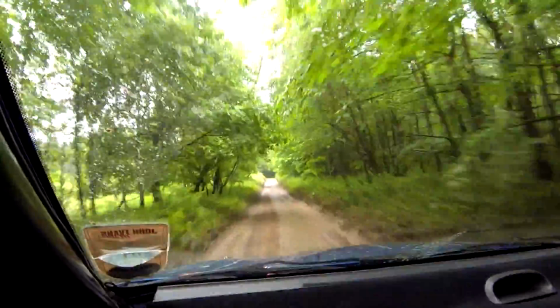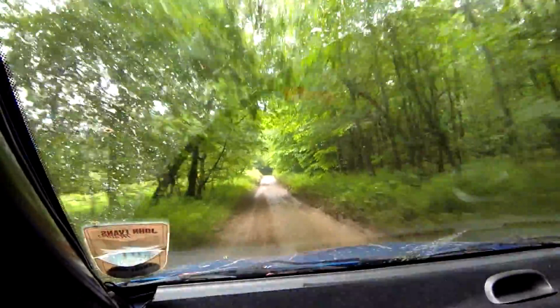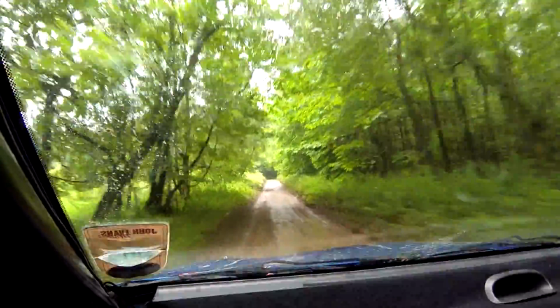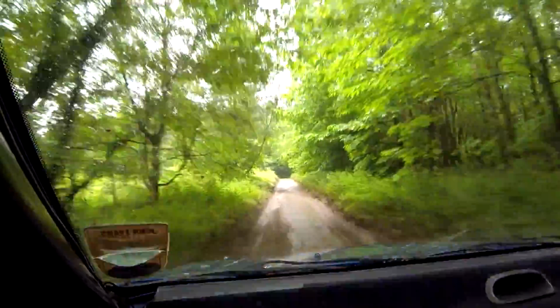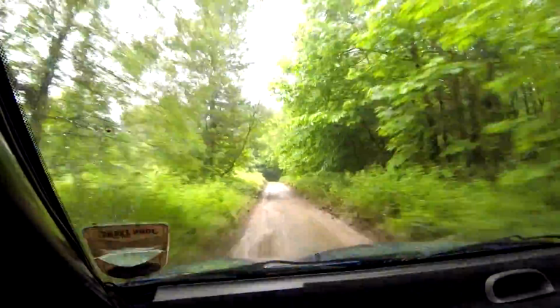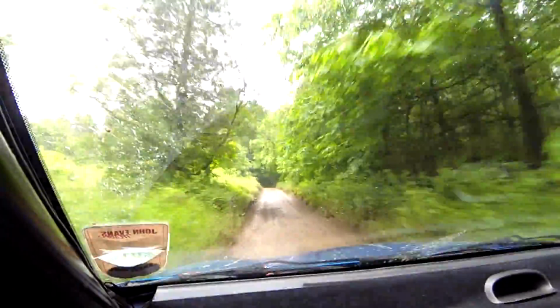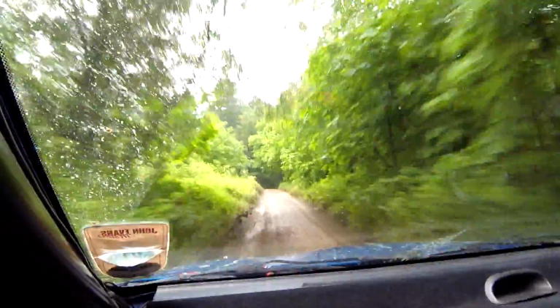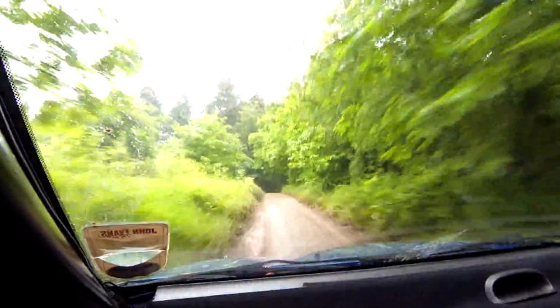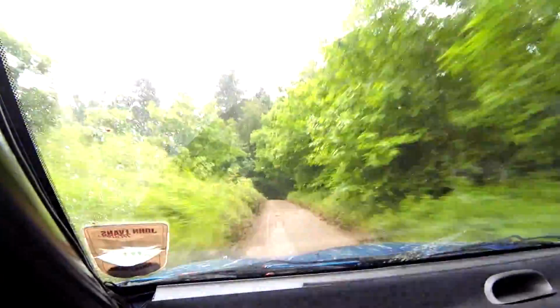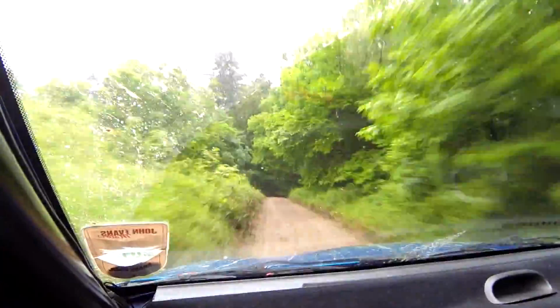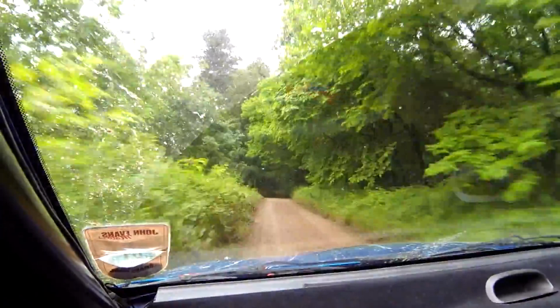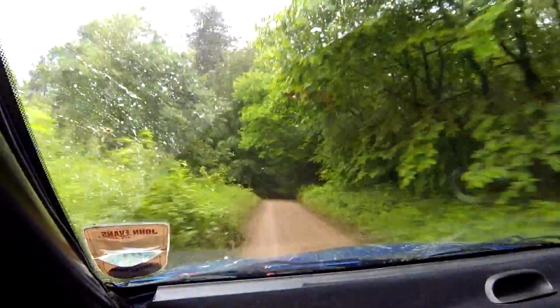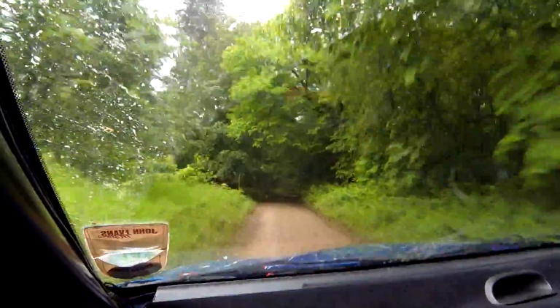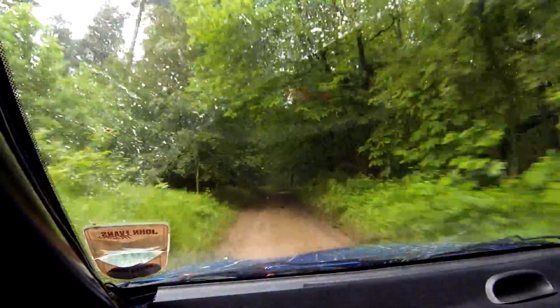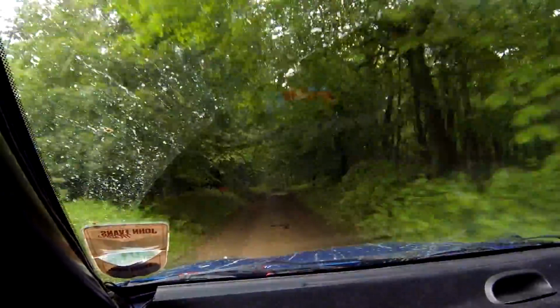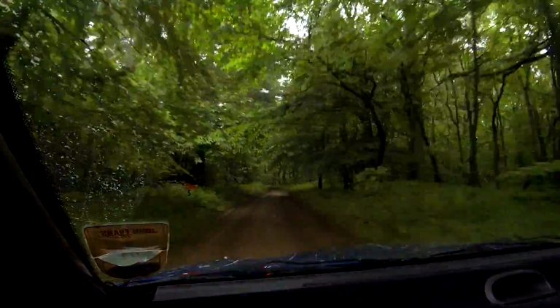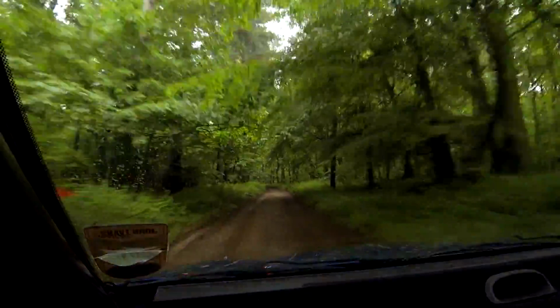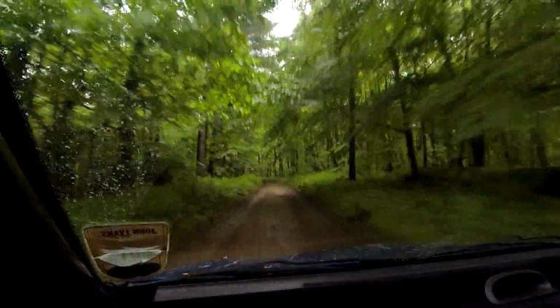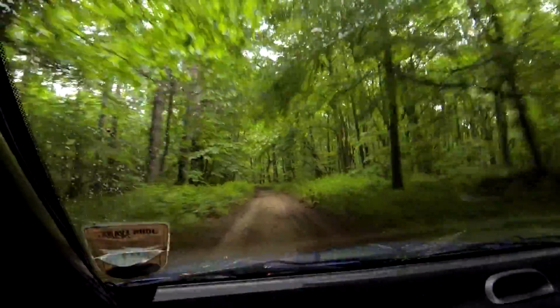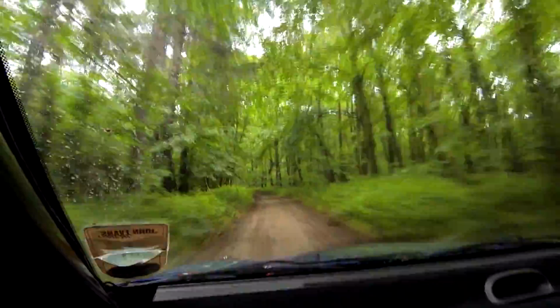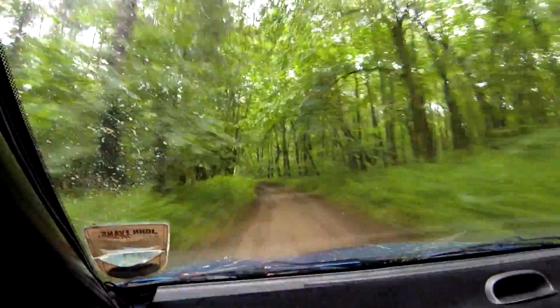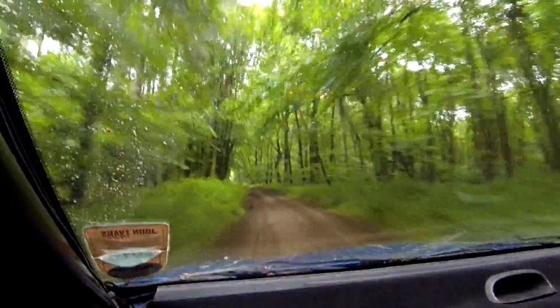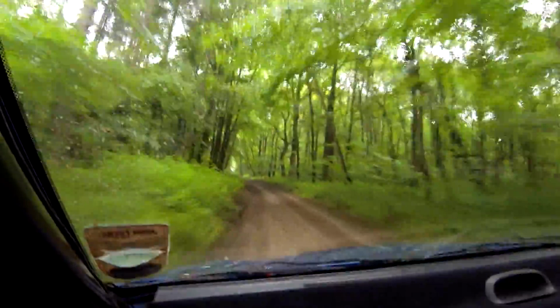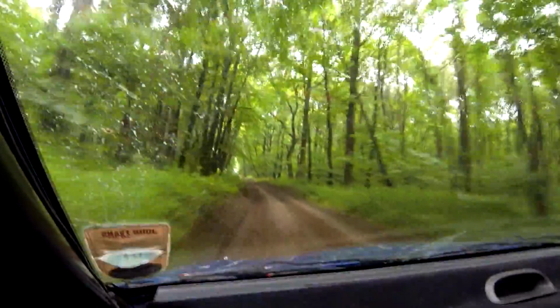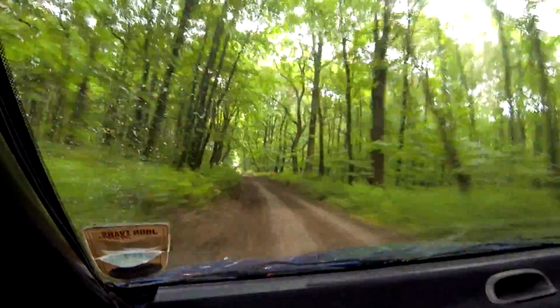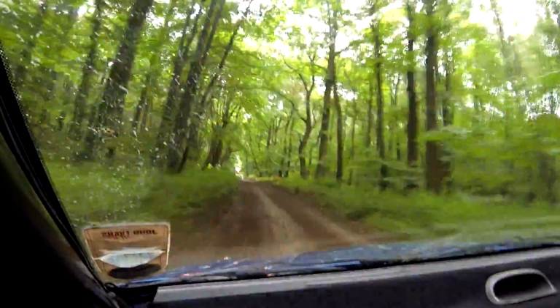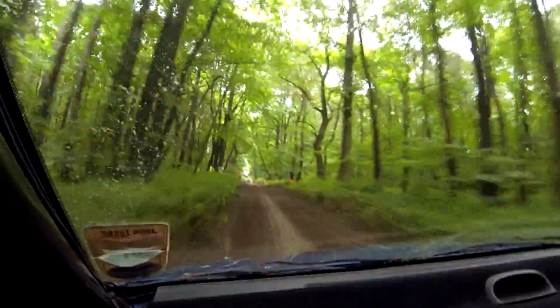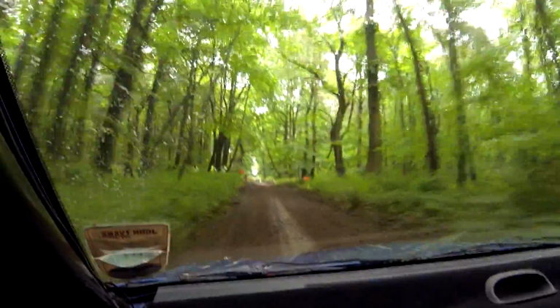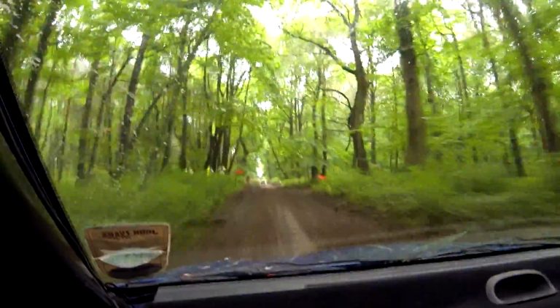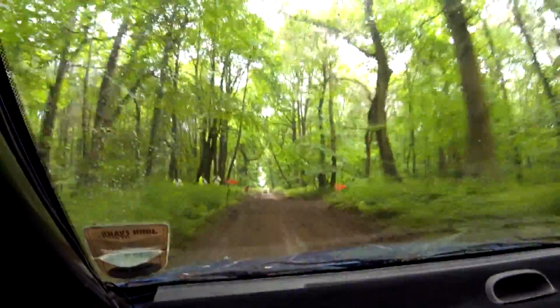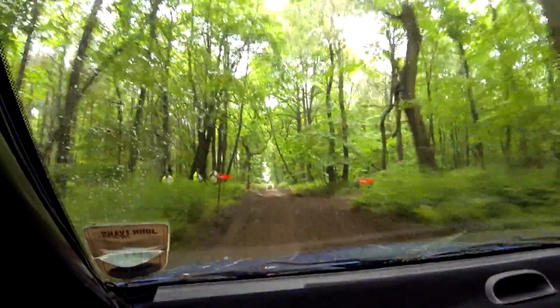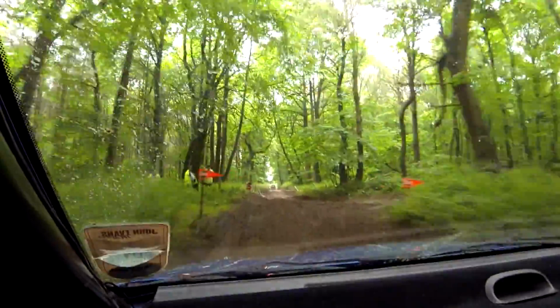And turn square right tight, slippy. 6 right here, 100 and turn square right tight, slippy. 40.